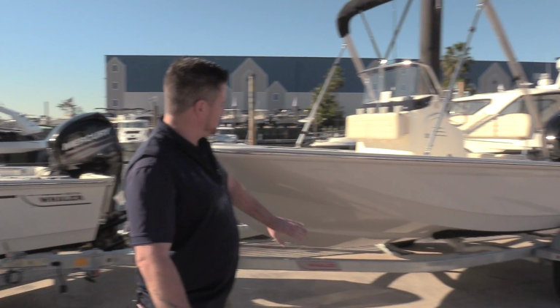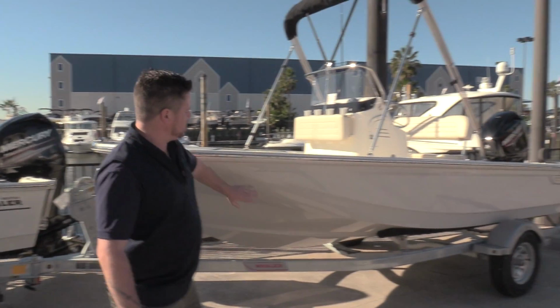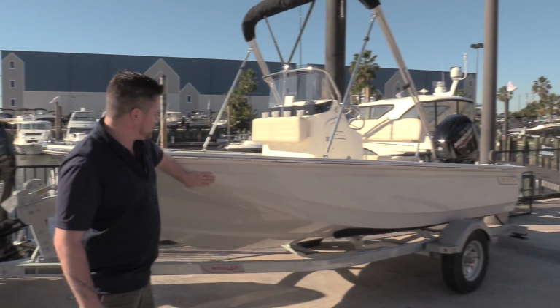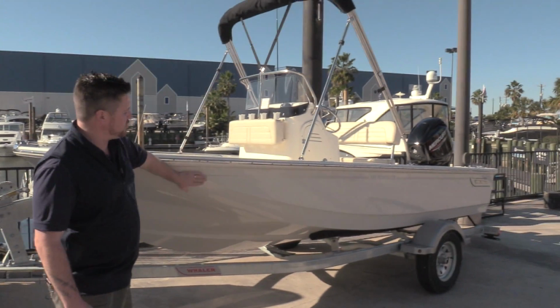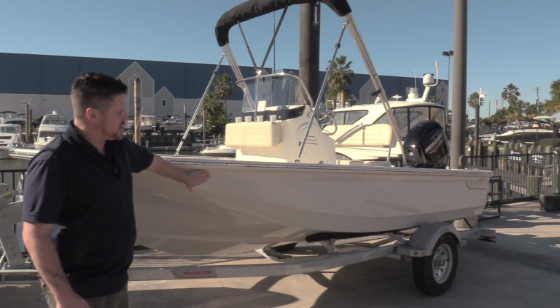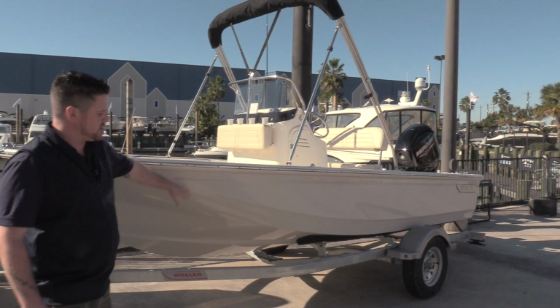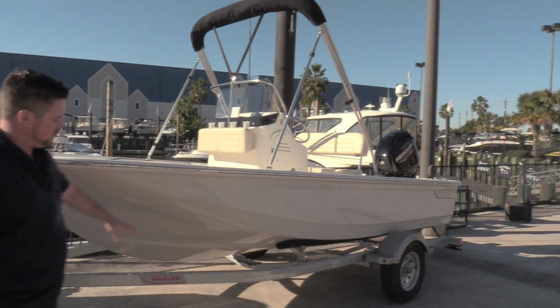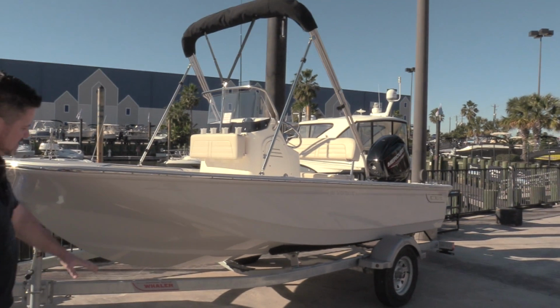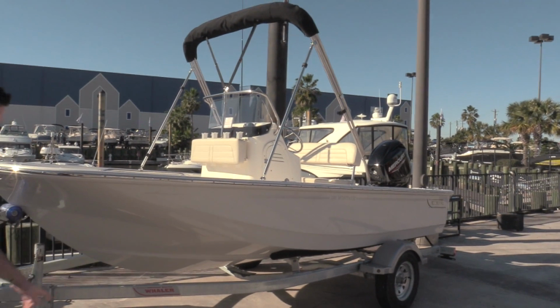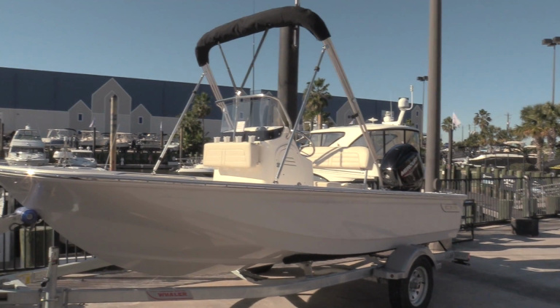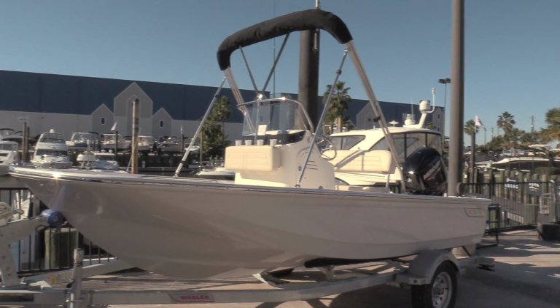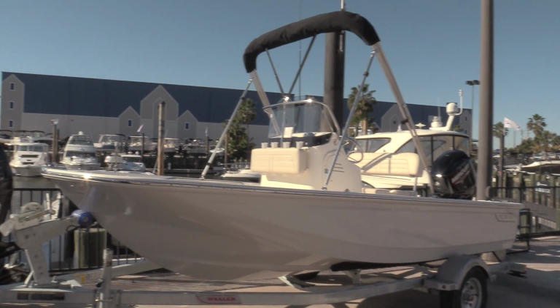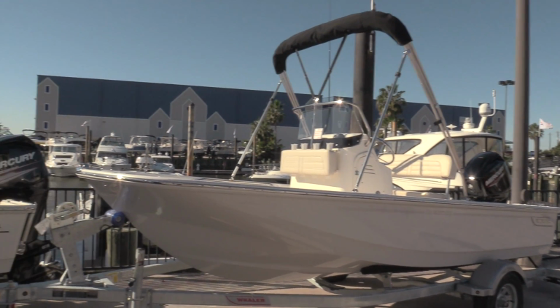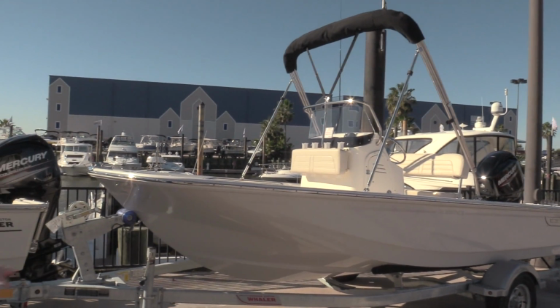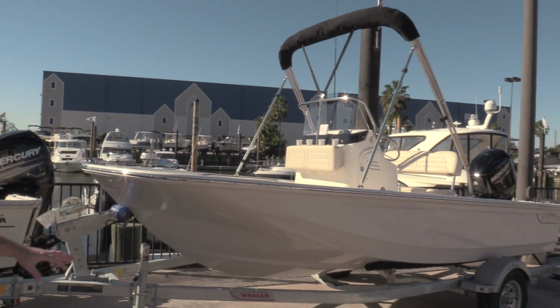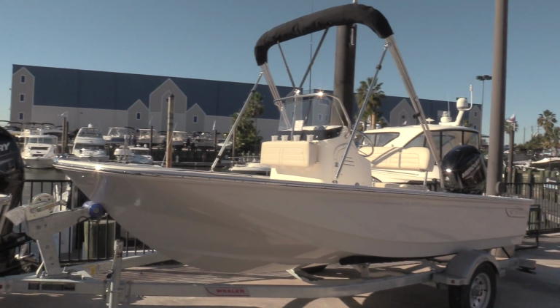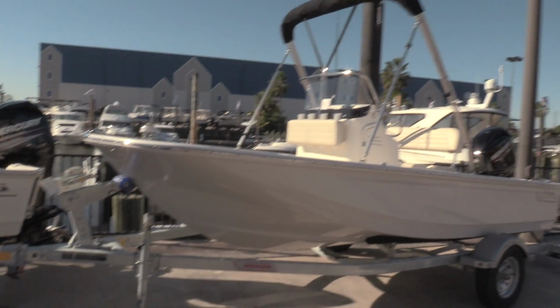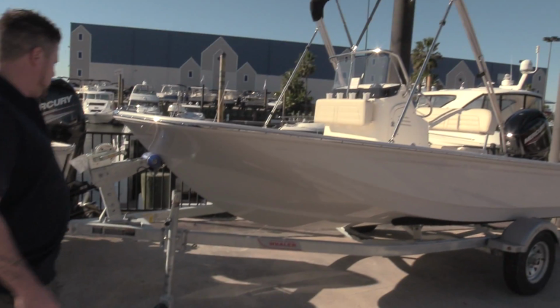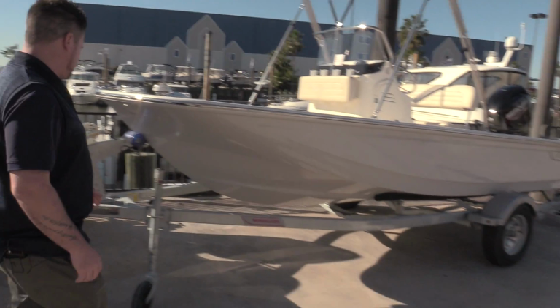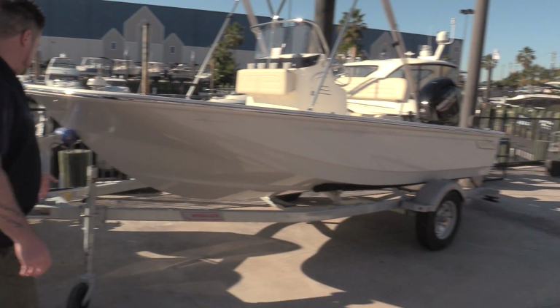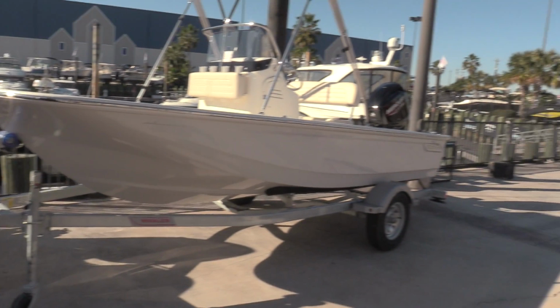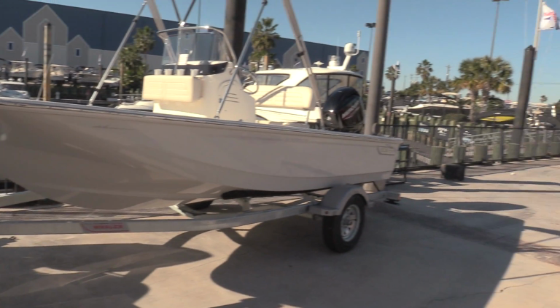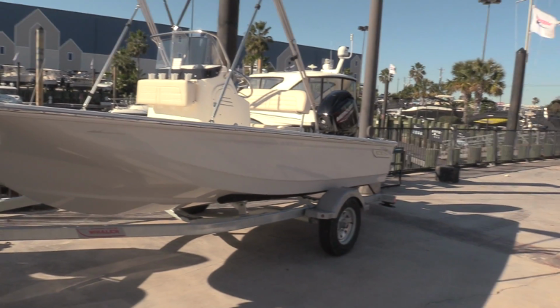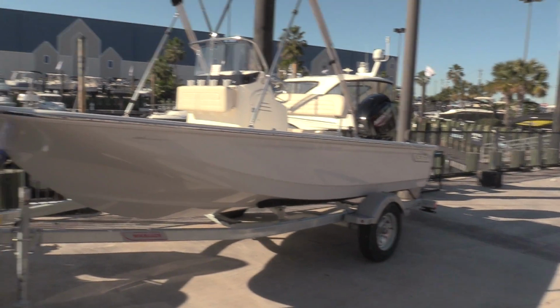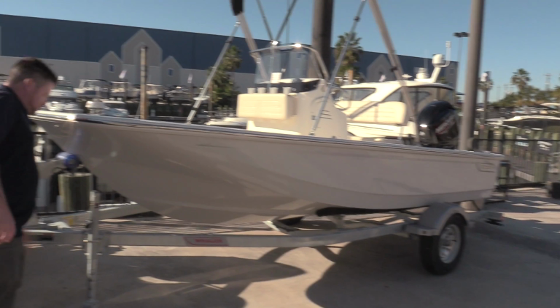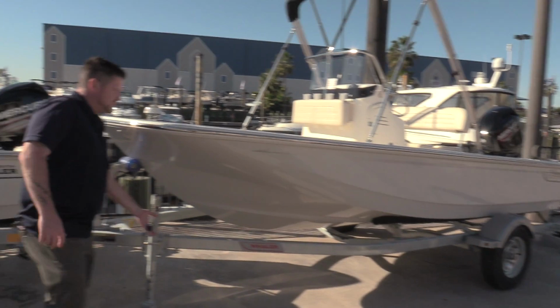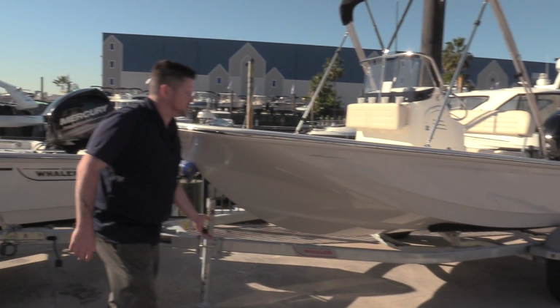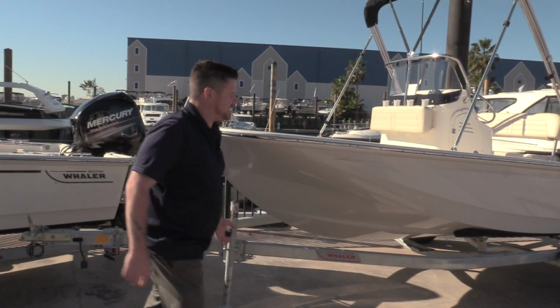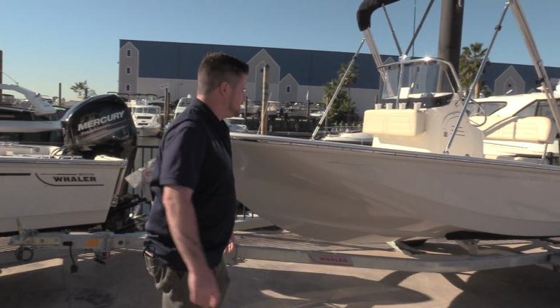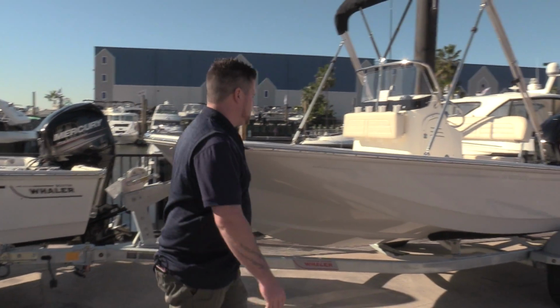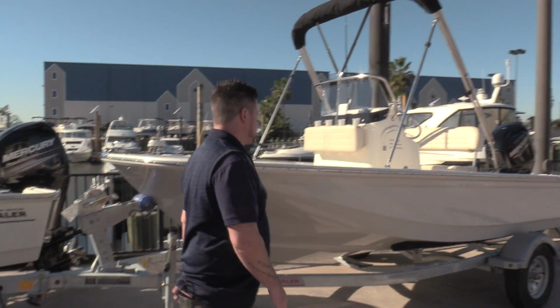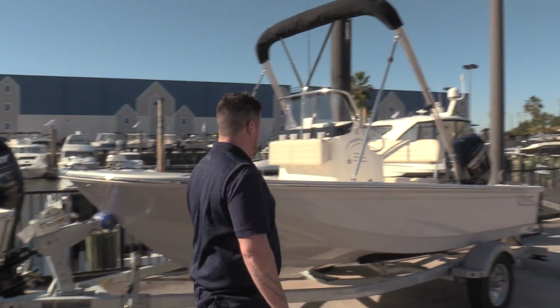We have the regular white with gray graphics. It does come with this trailer. It has the swing away tongue in the front and a jack up here as well.